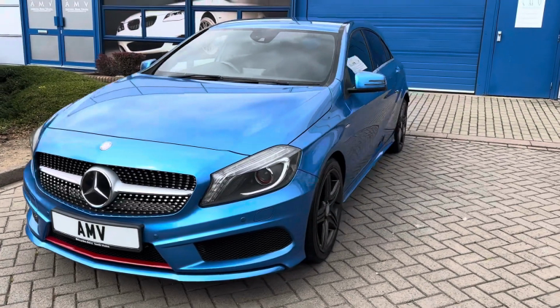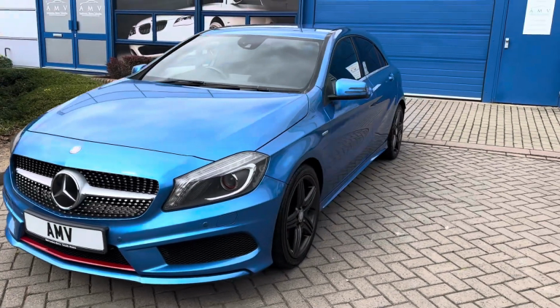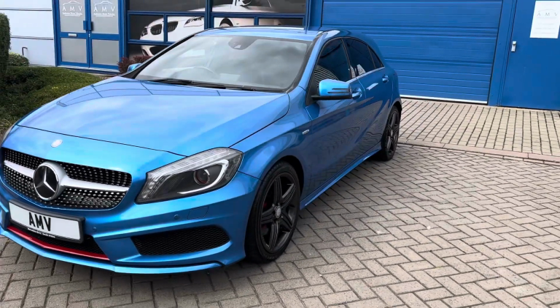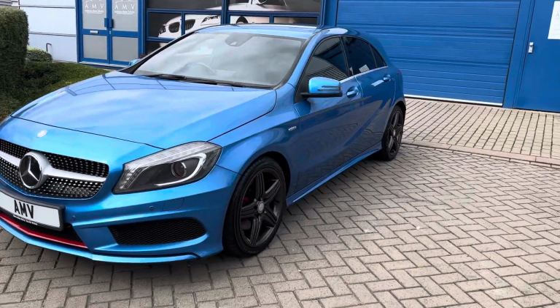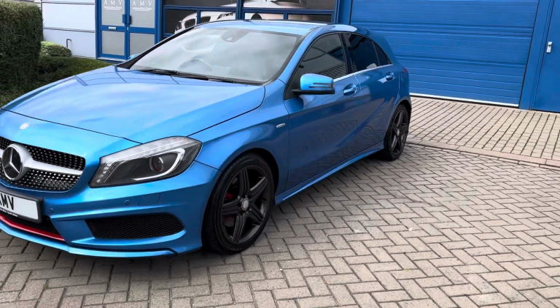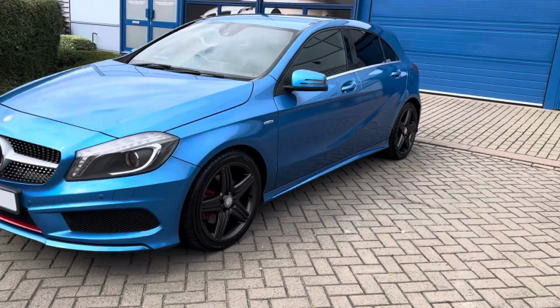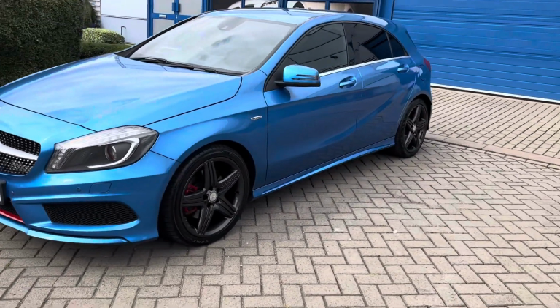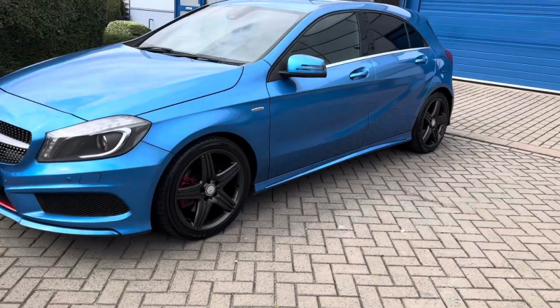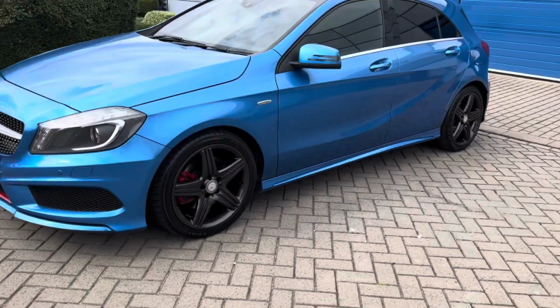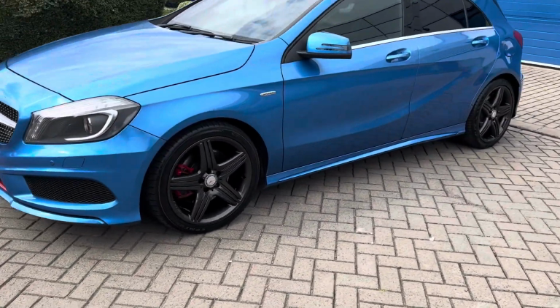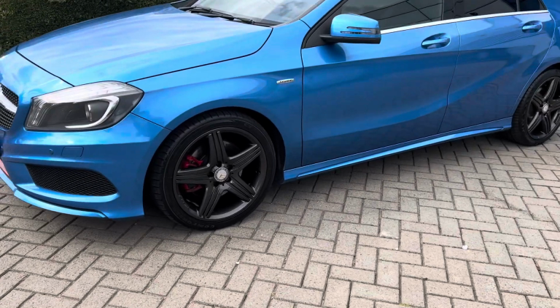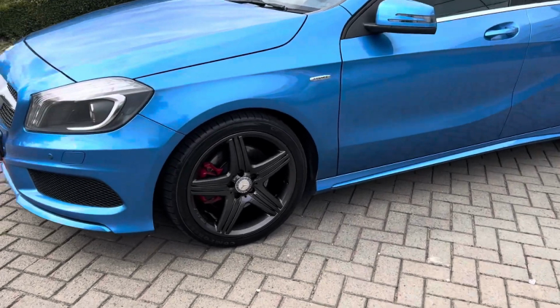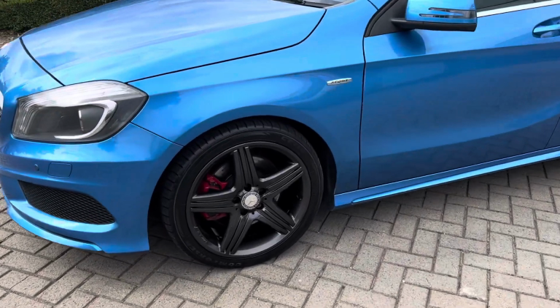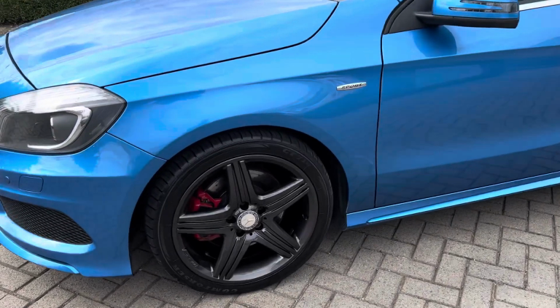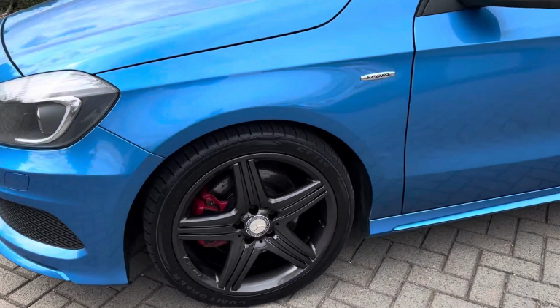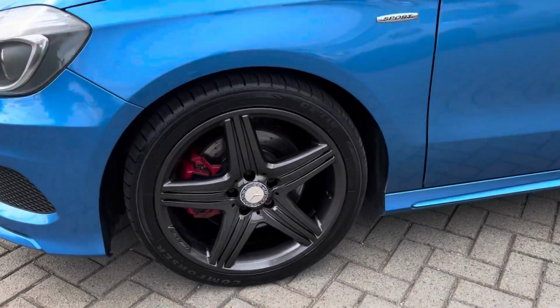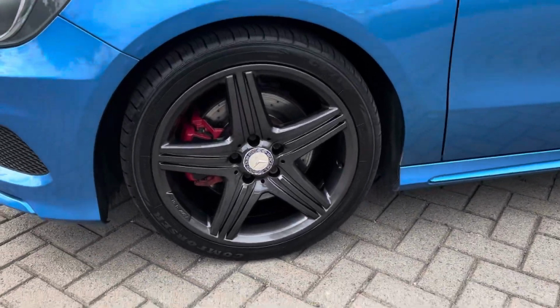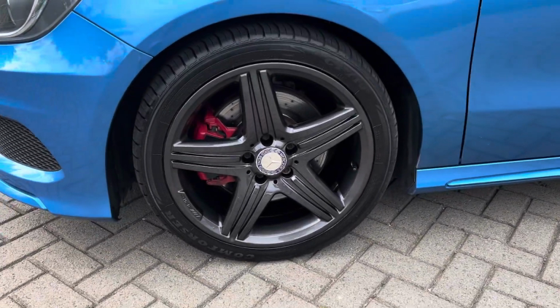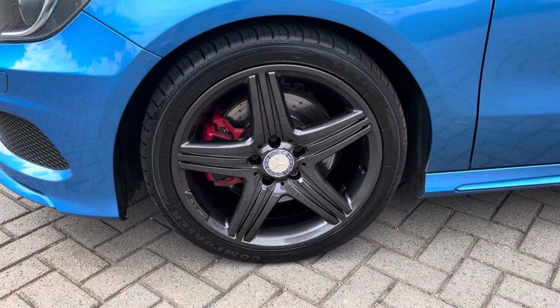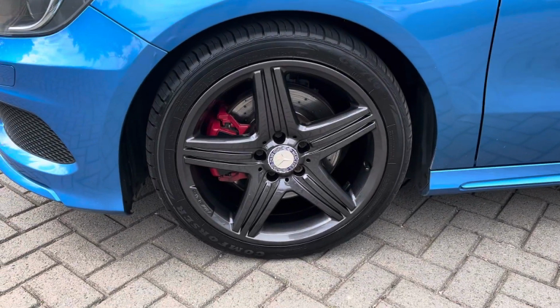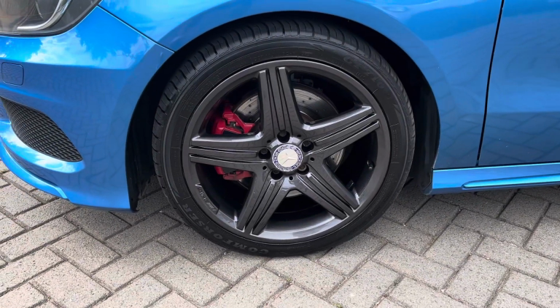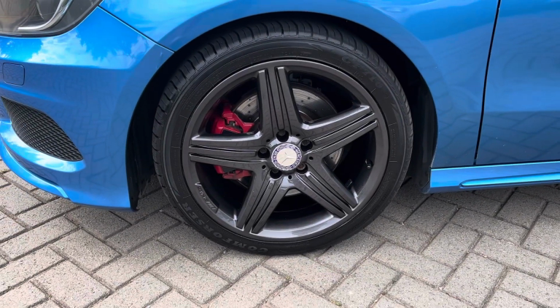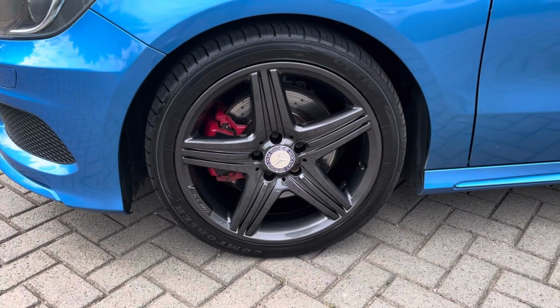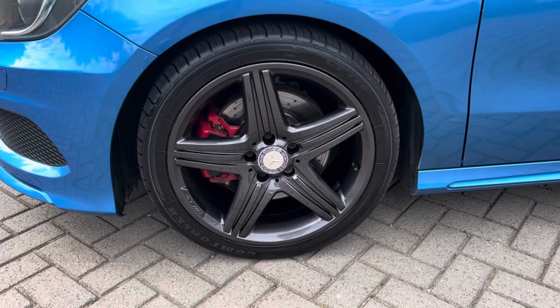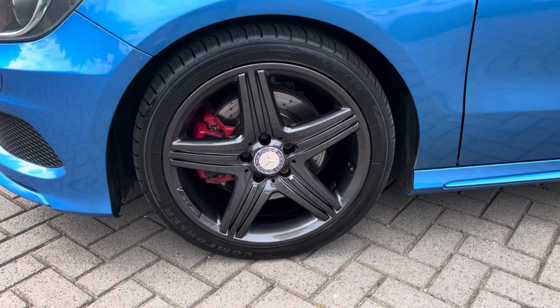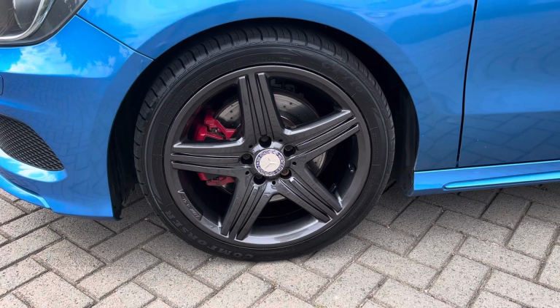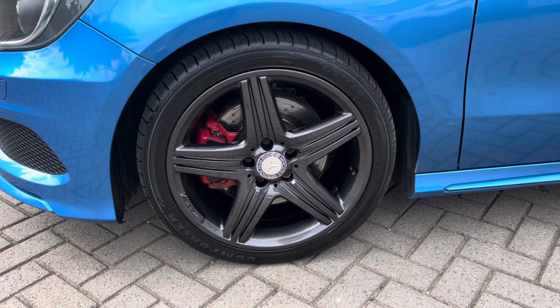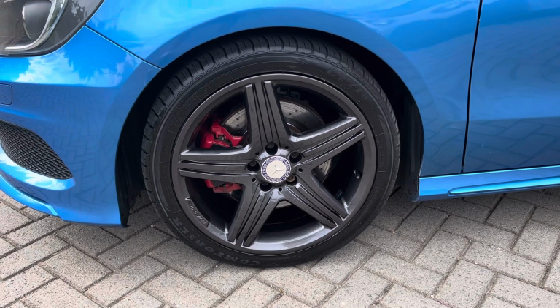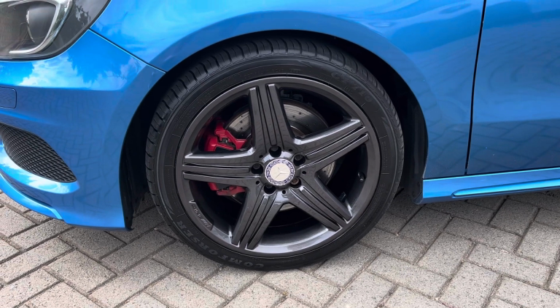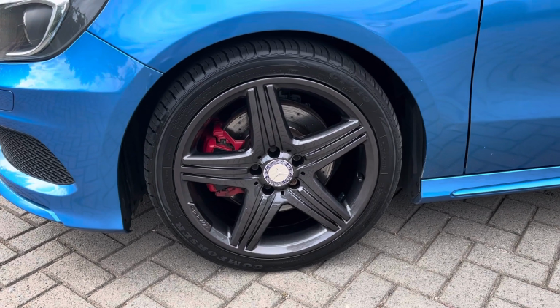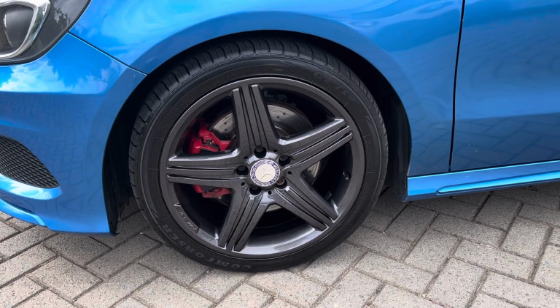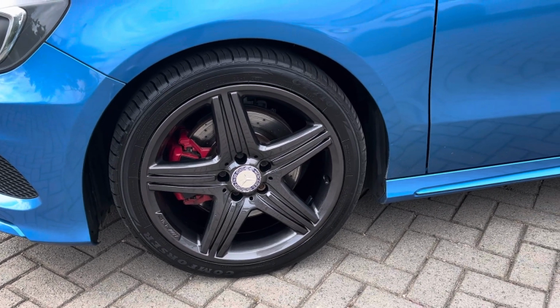It's got privacy glass and the AMG alloys, which we've just refurbished into a really nice, very dark volcano grey with a lovely sparkle in them on a nice bright day — with the red calipers.